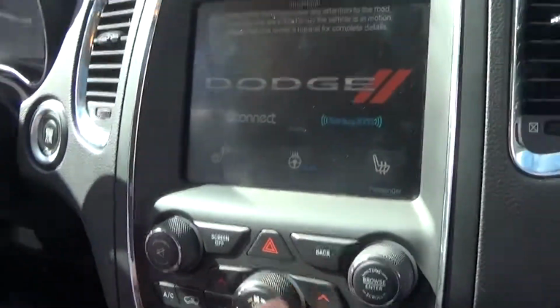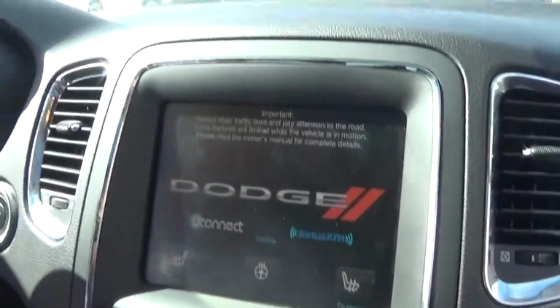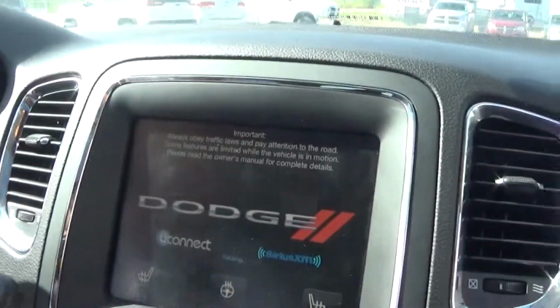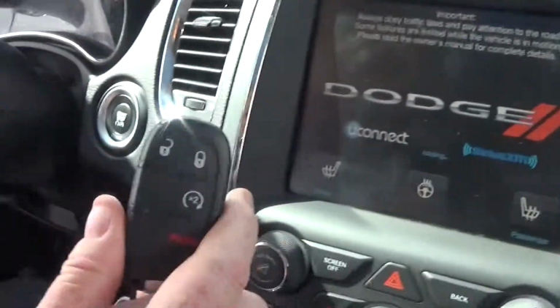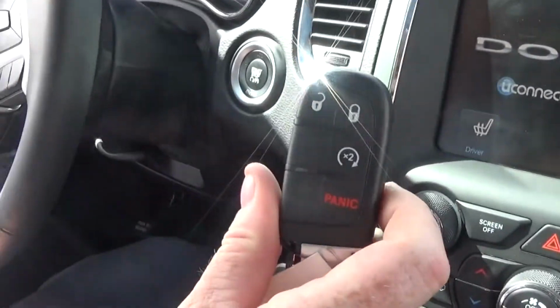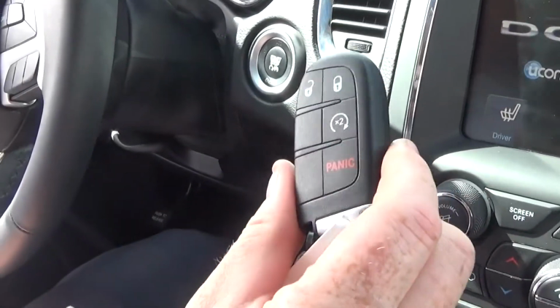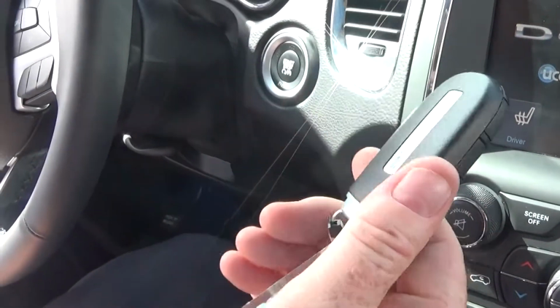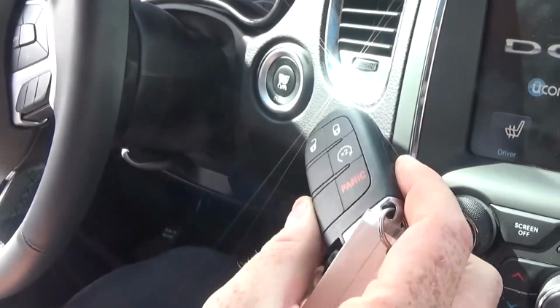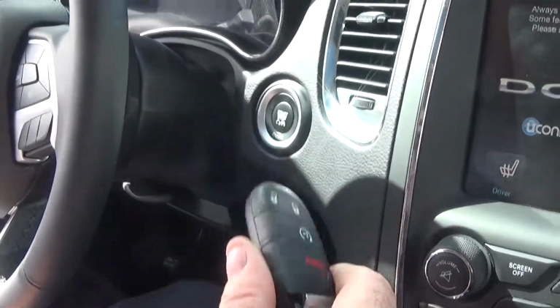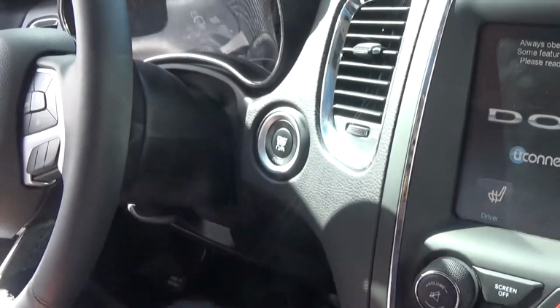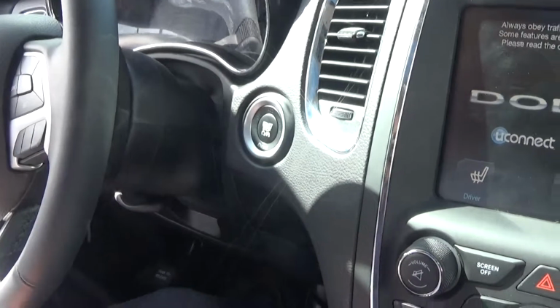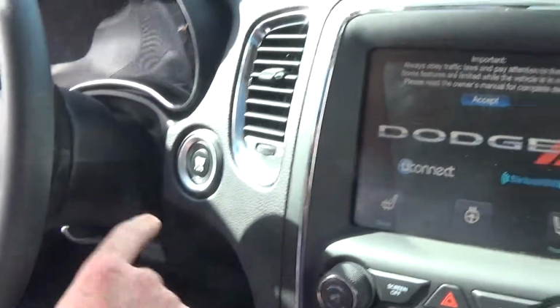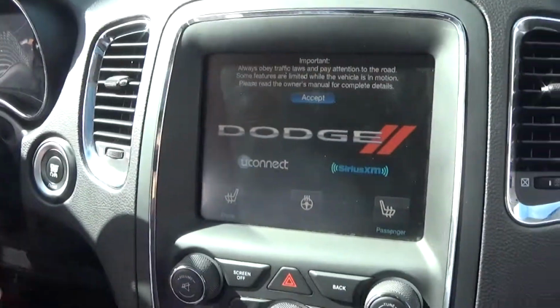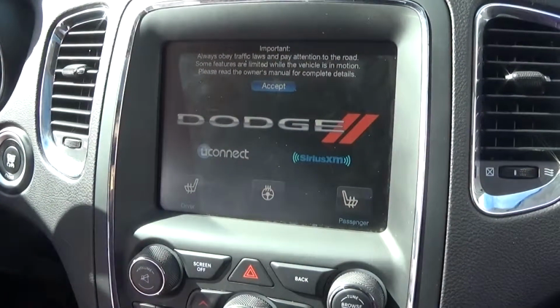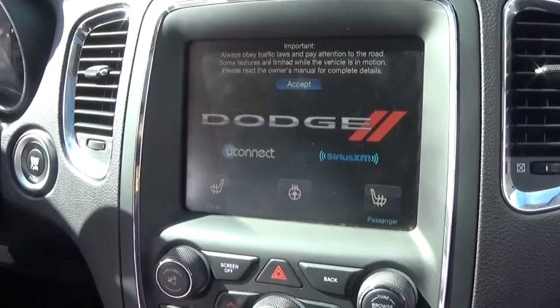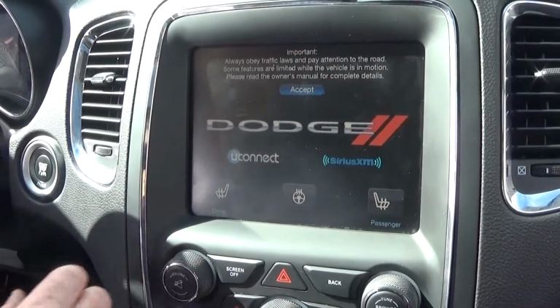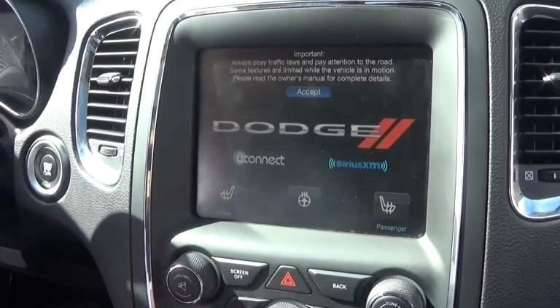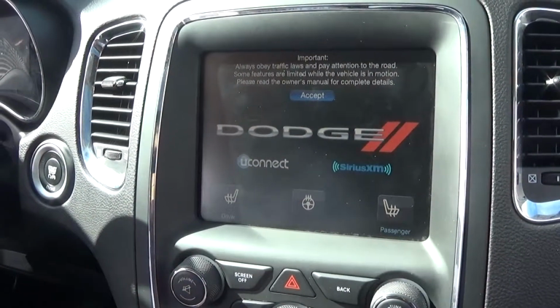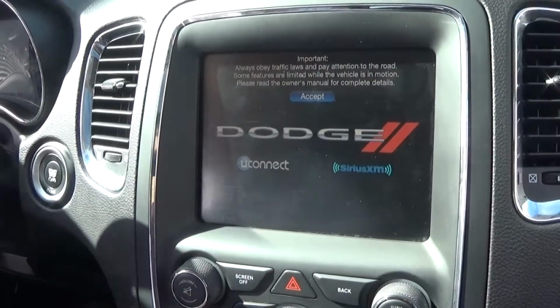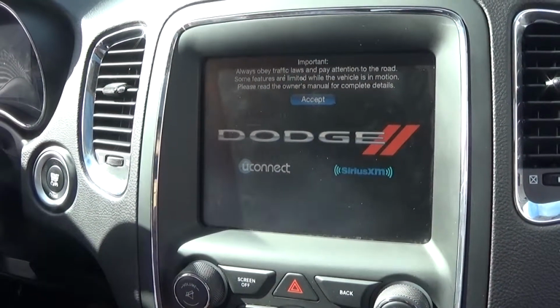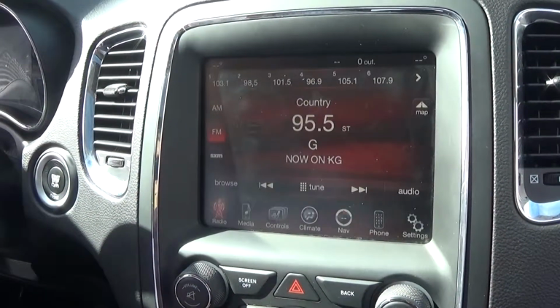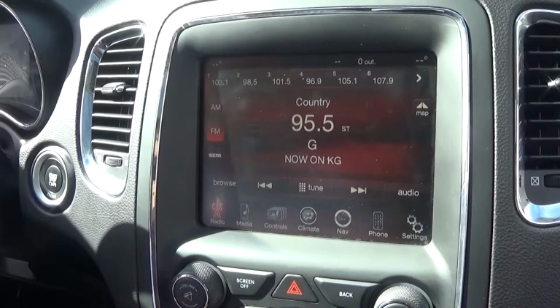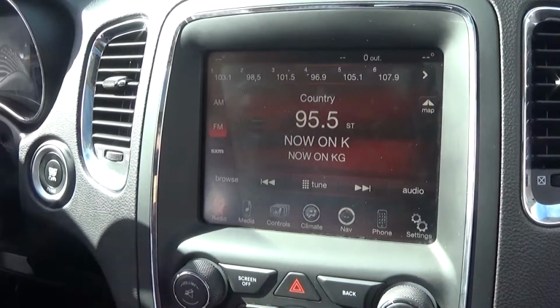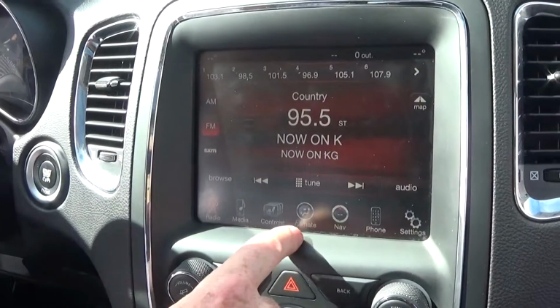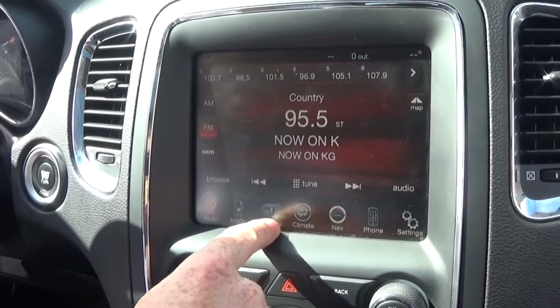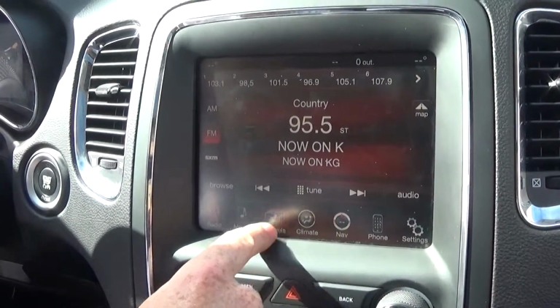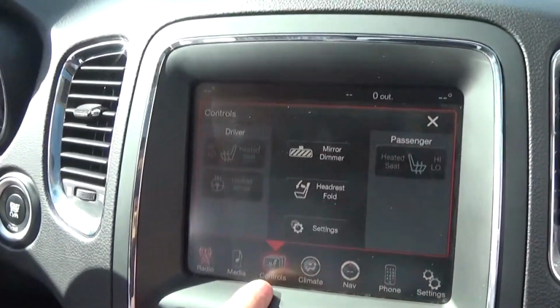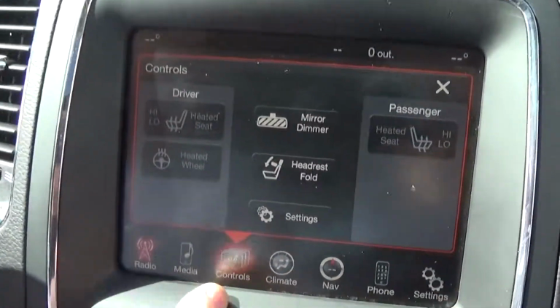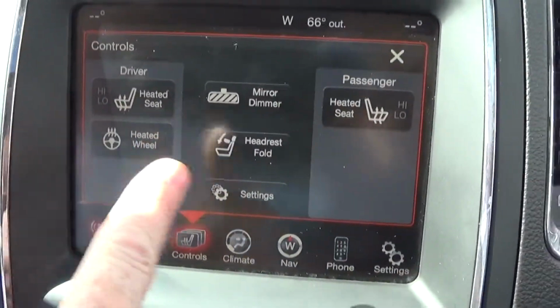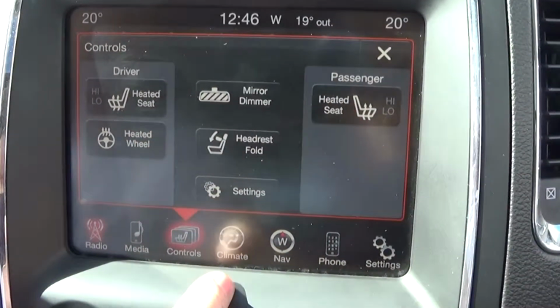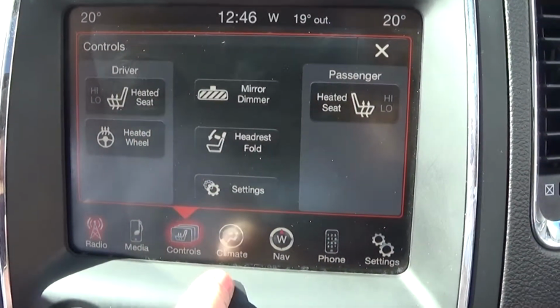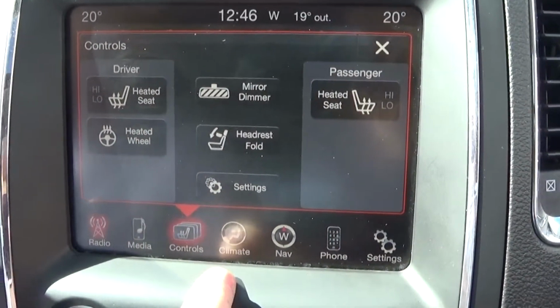So as I was telling you before about the keyless entry, so no keys — it's all push start. This one is equipped with heated seats and heated steering wheel. And you'll just go into your controls here, and here you can see all those there for you.